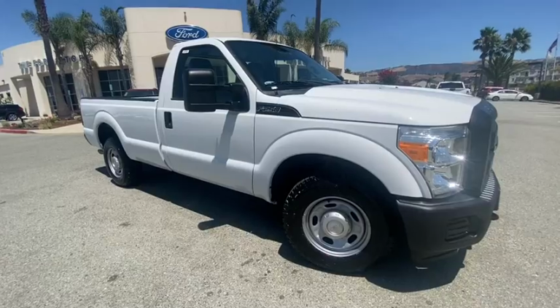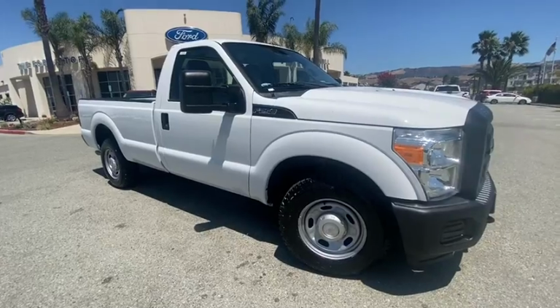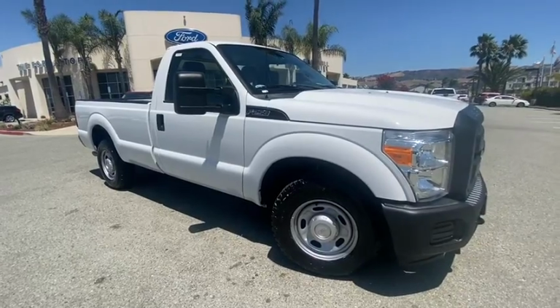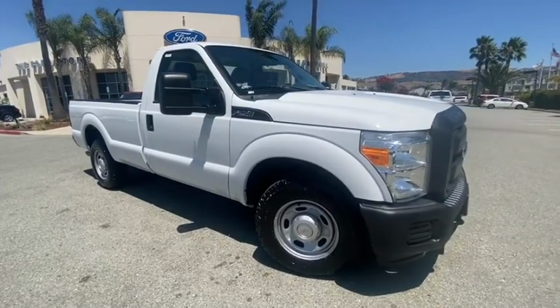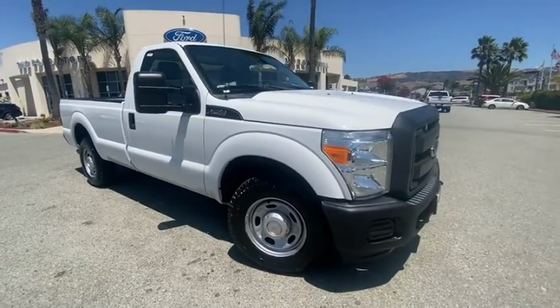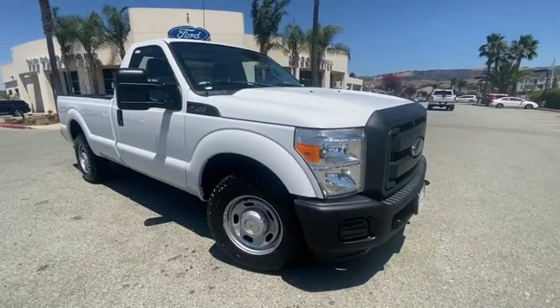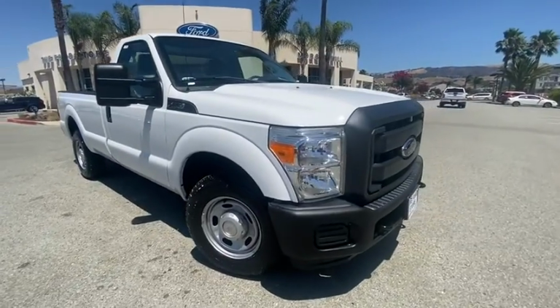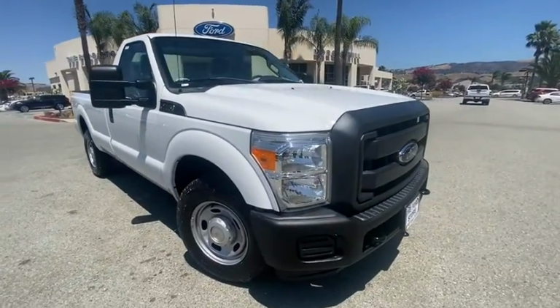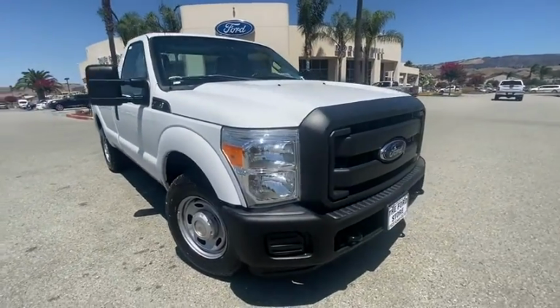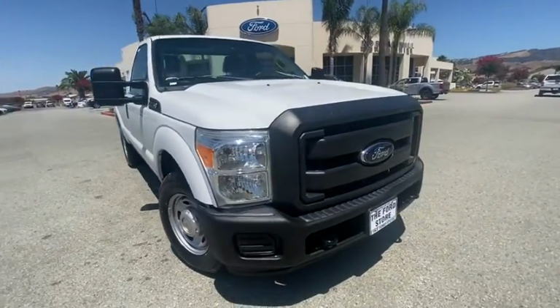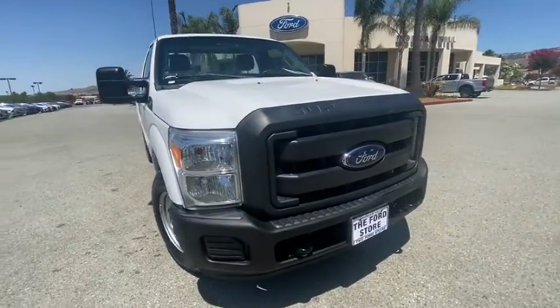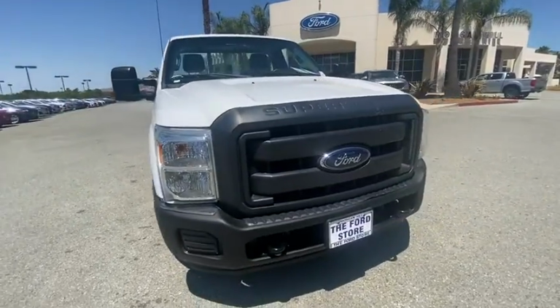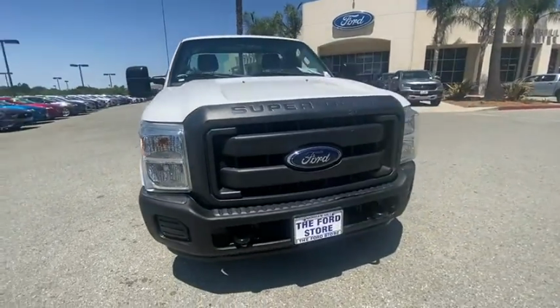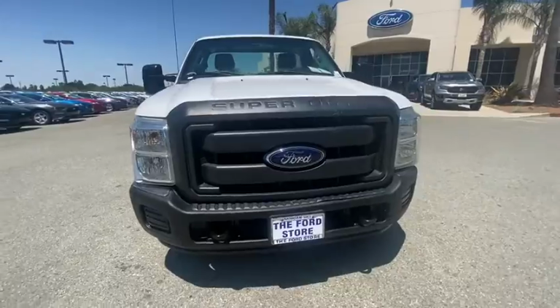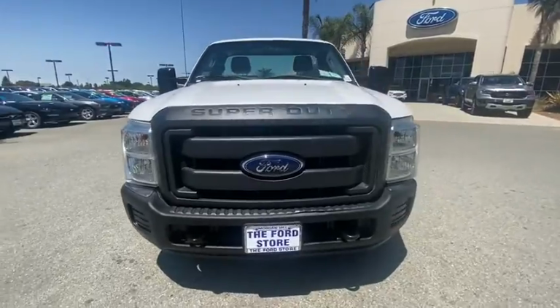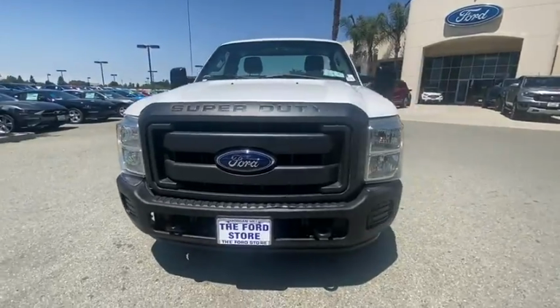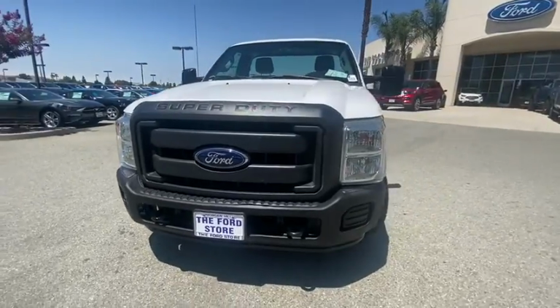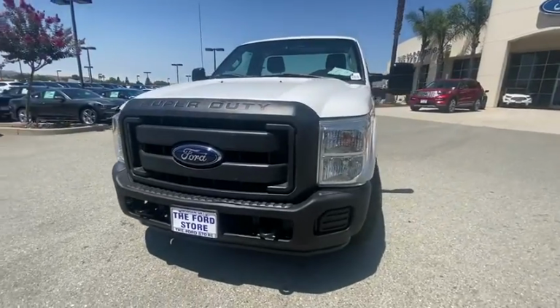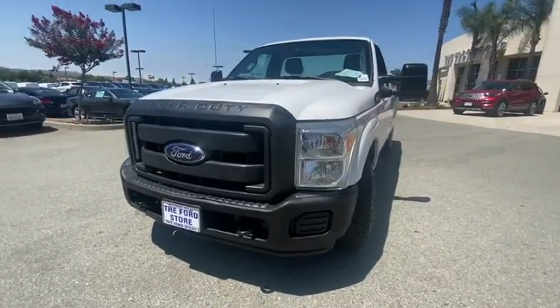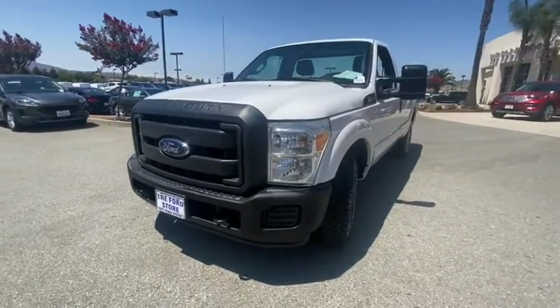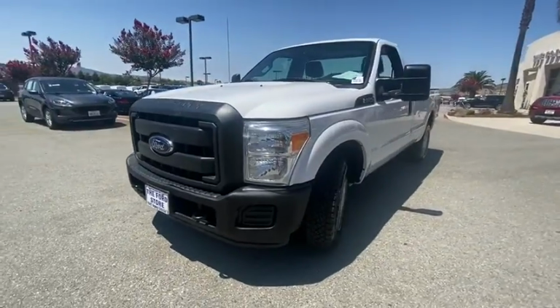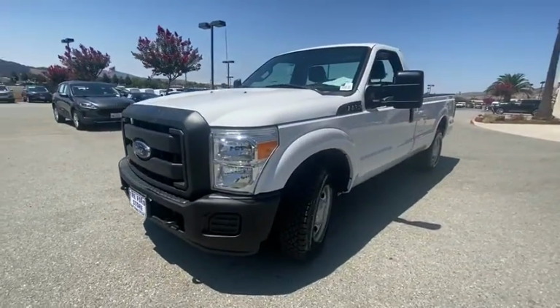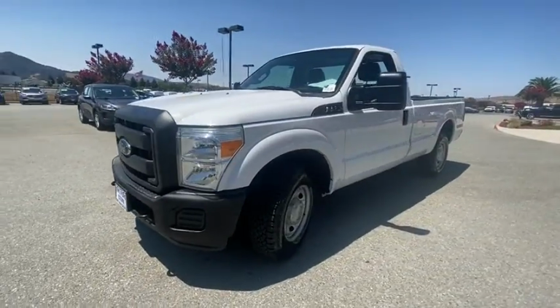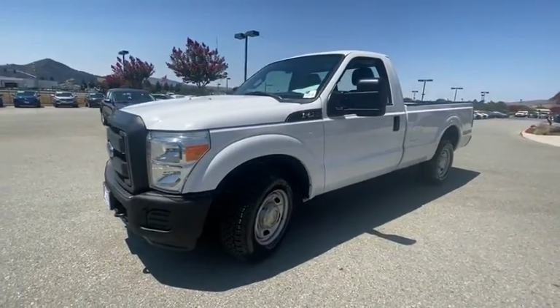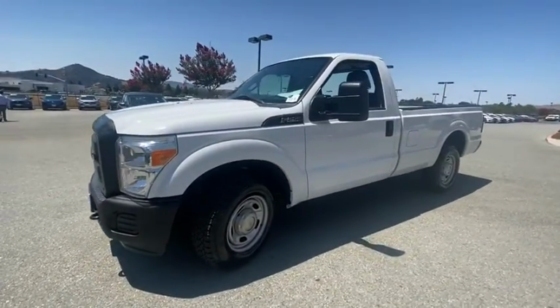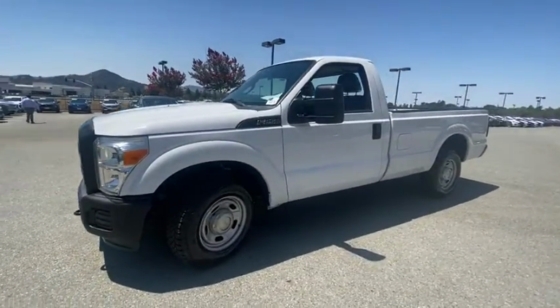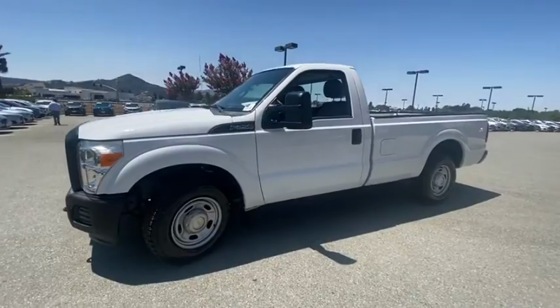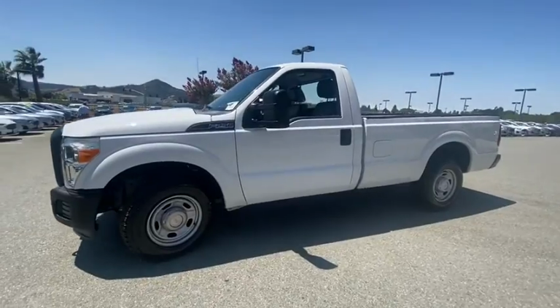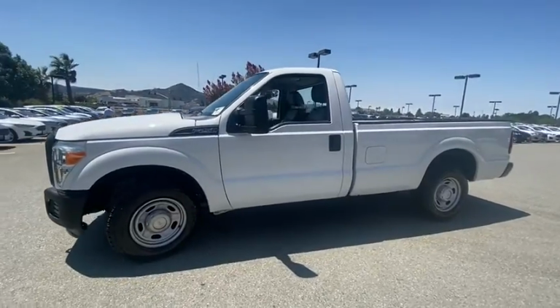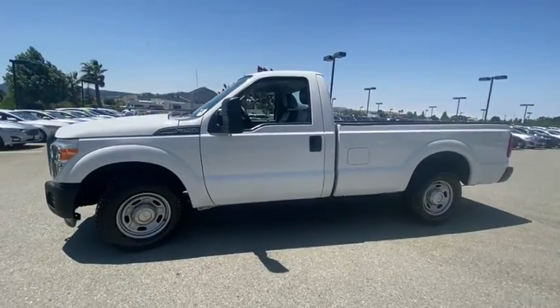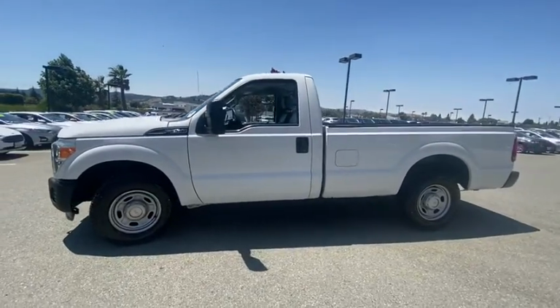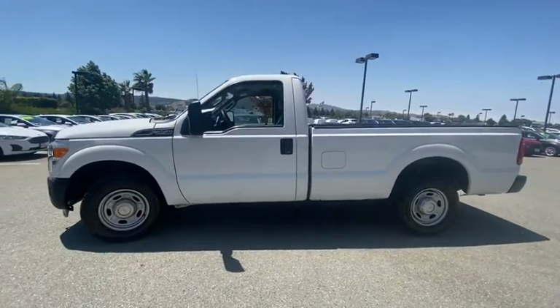Stop by and take a look at the 2016 Ford F-250 Super Duty. Head-to-head fuel efficiency, head-to-head towing, head-to-head torque. Ford F-250 Super Duty.